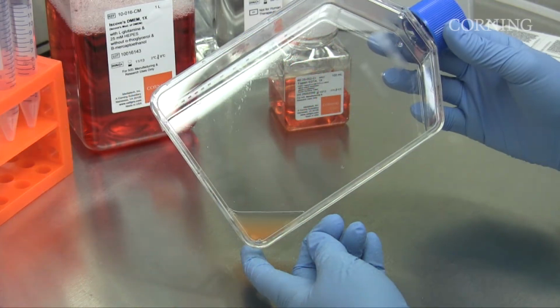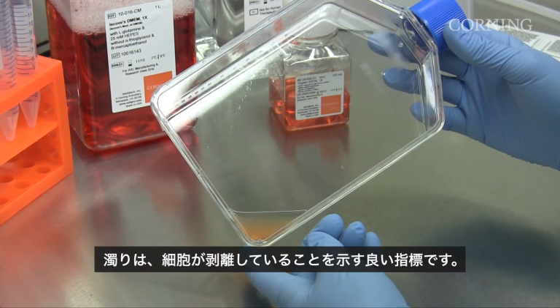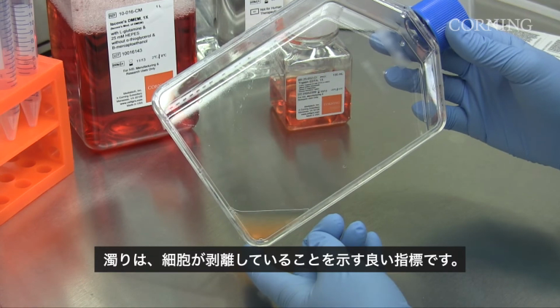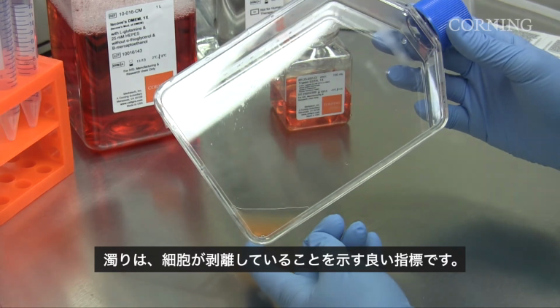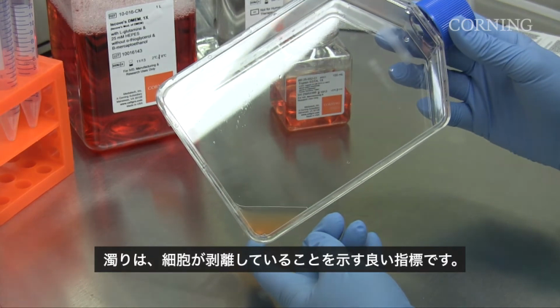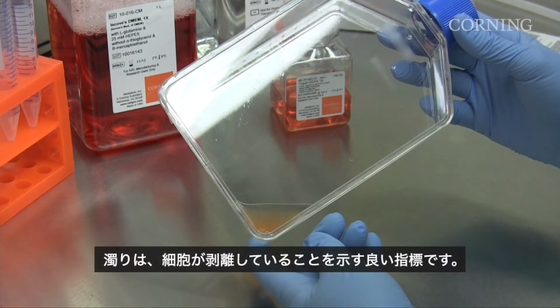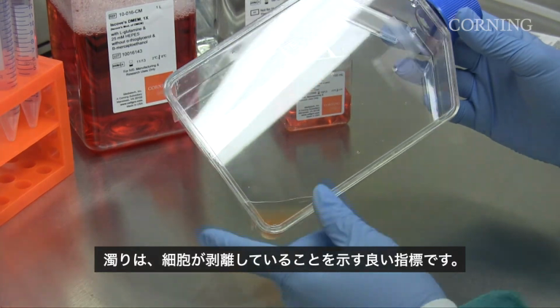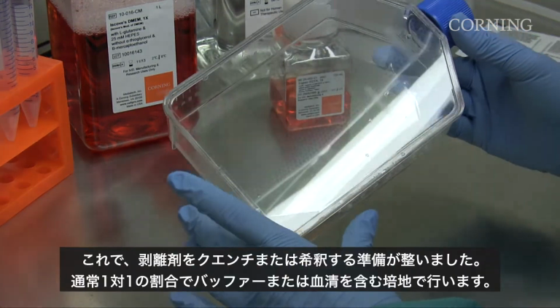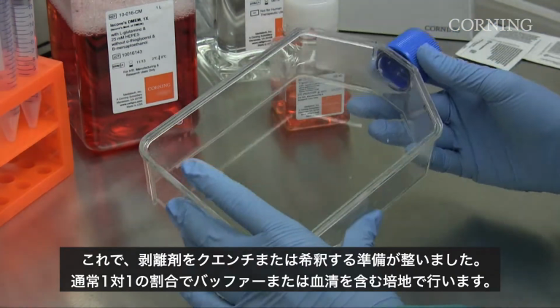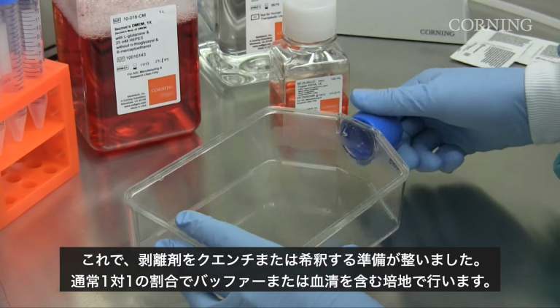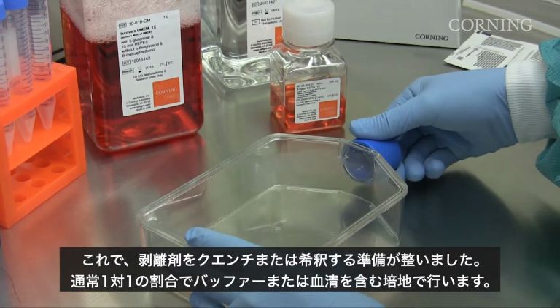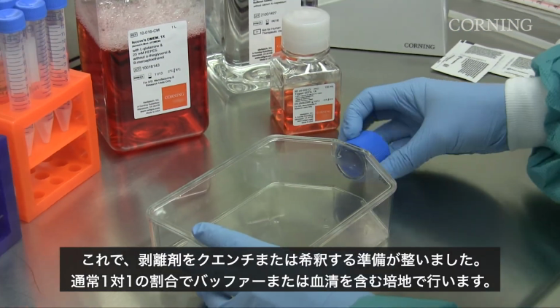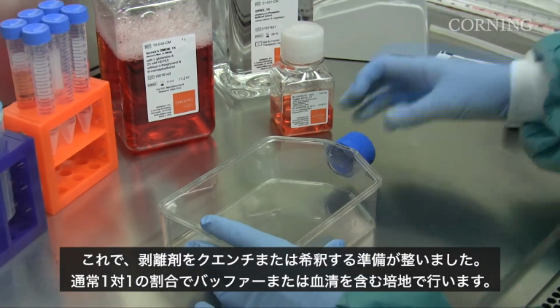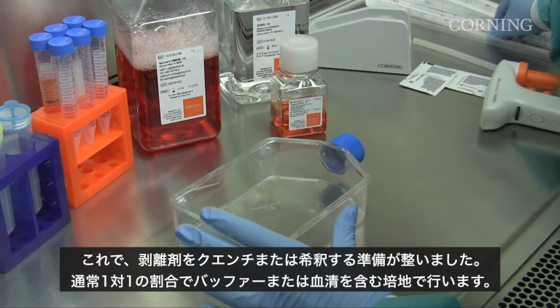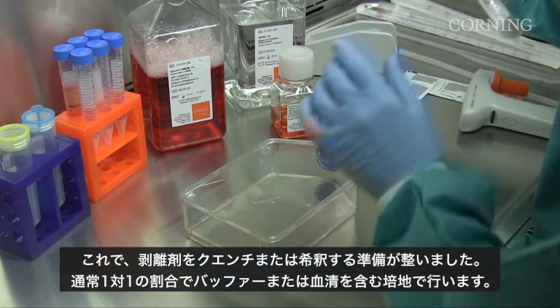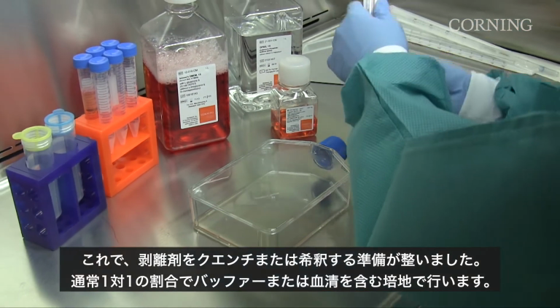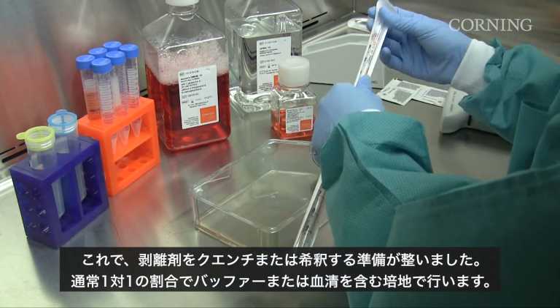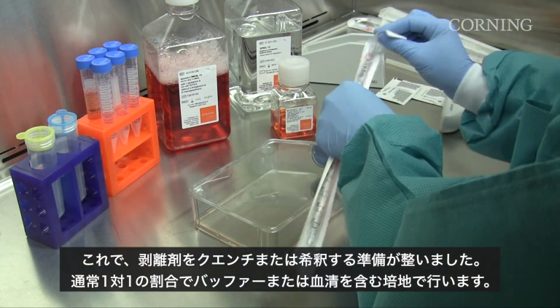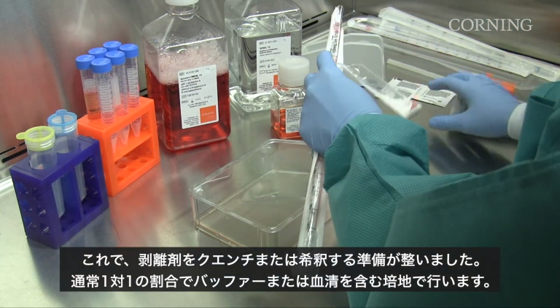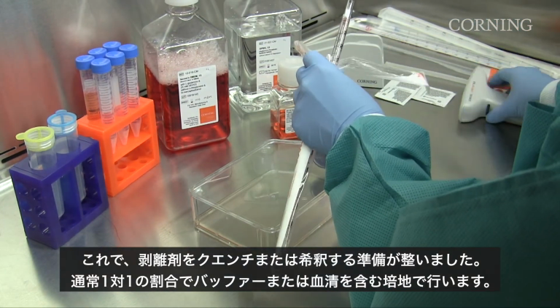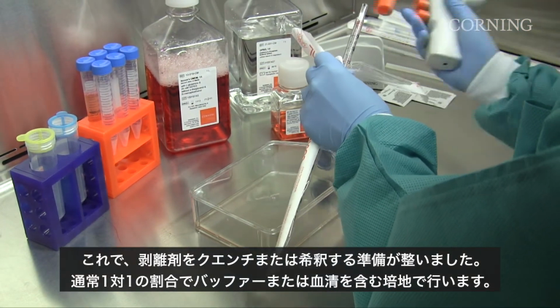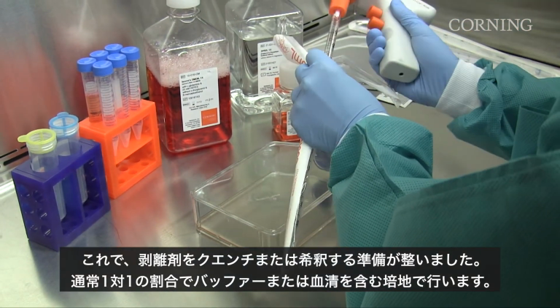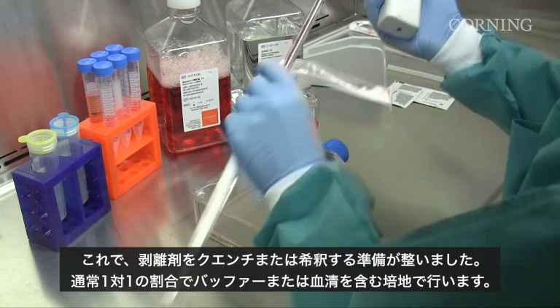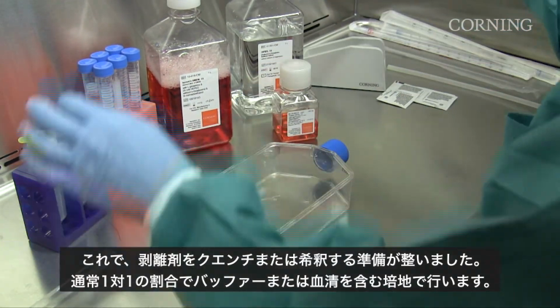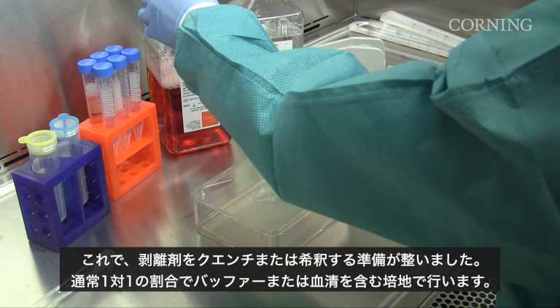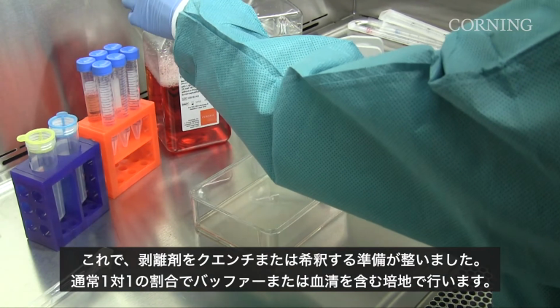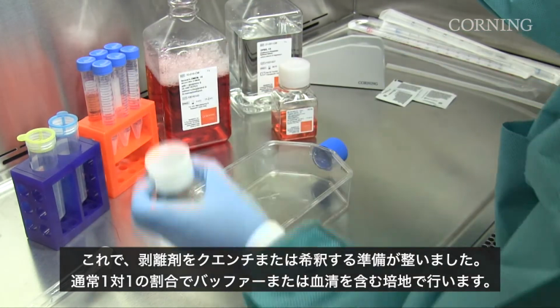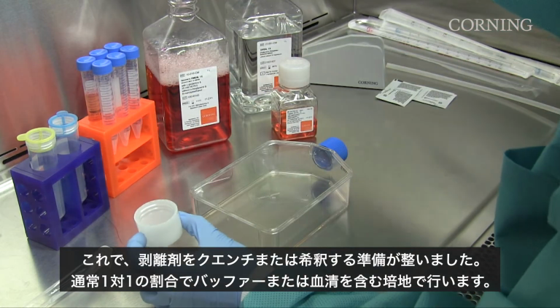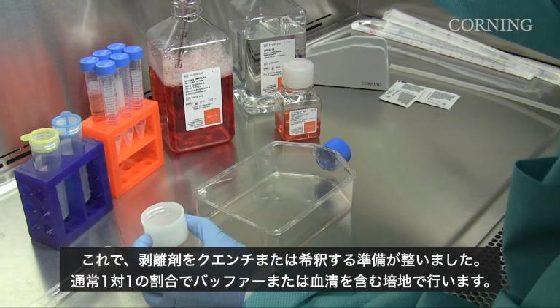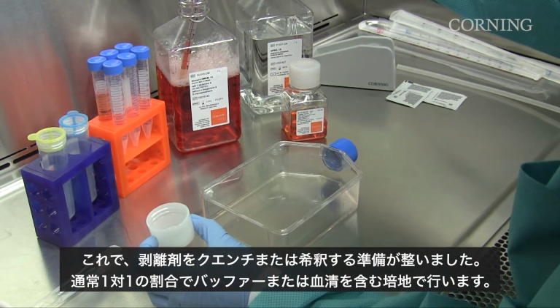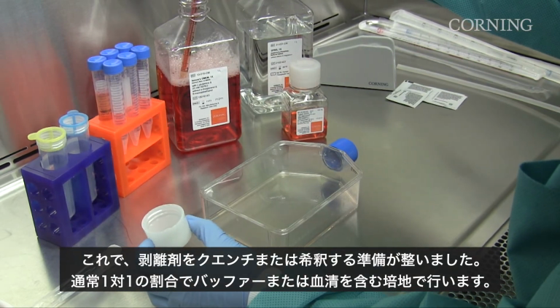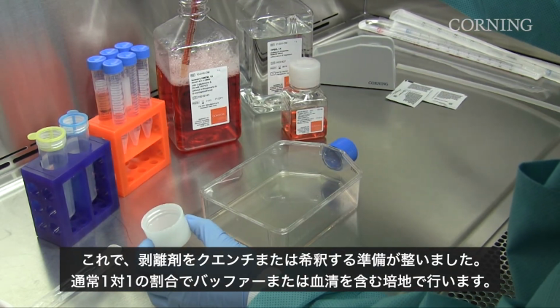Turbidity is a good indicator that the cells have detached, so now we are ready to quench or dilute the dissociation reagent, usually in a ratio of 1 to 1, with either your buffer solution or media containing serum.